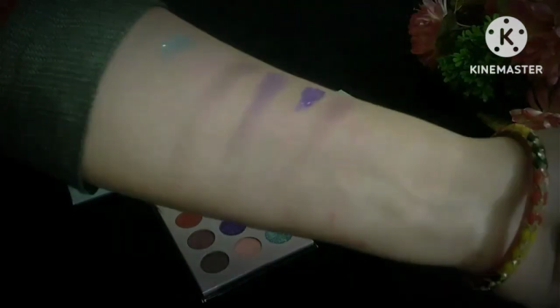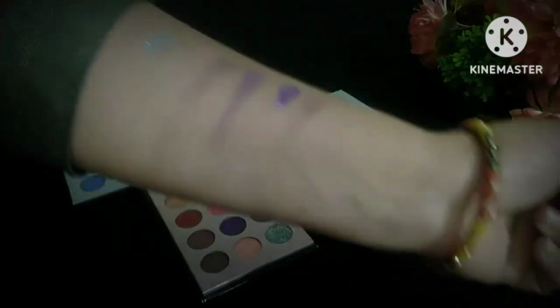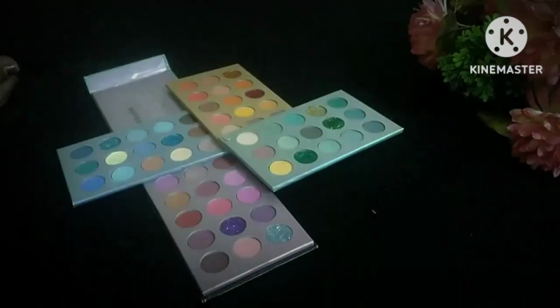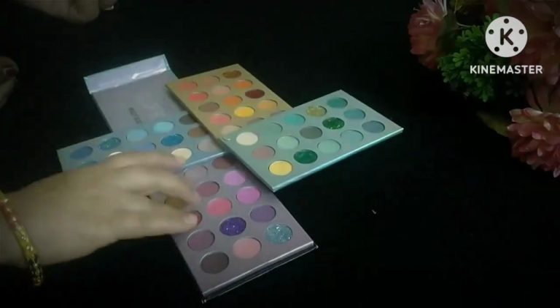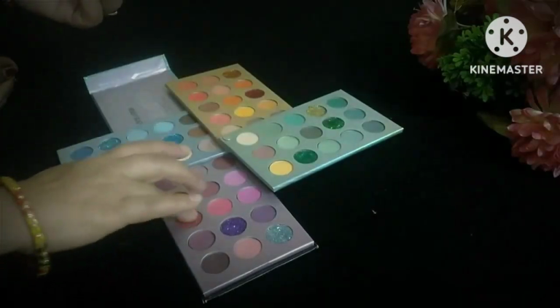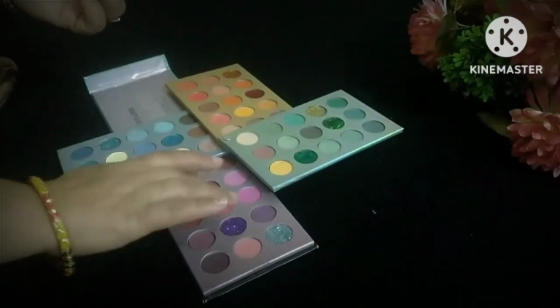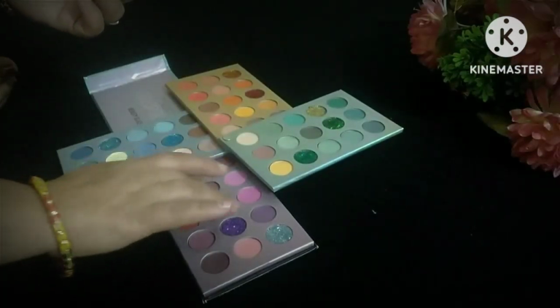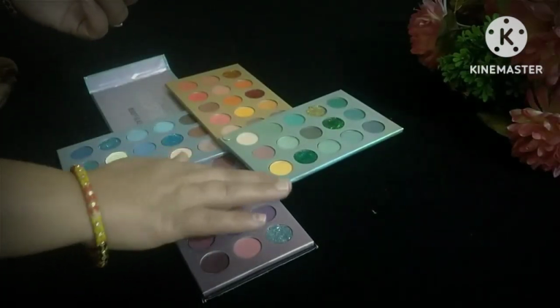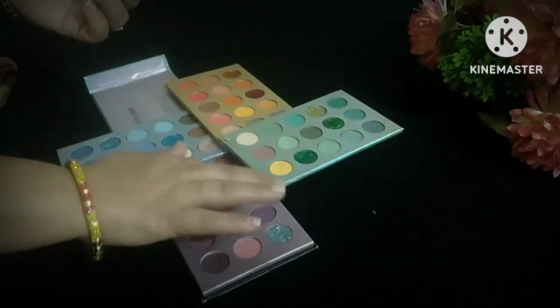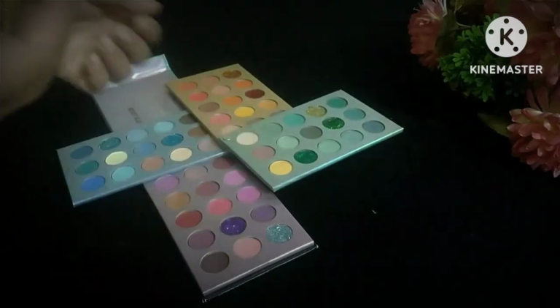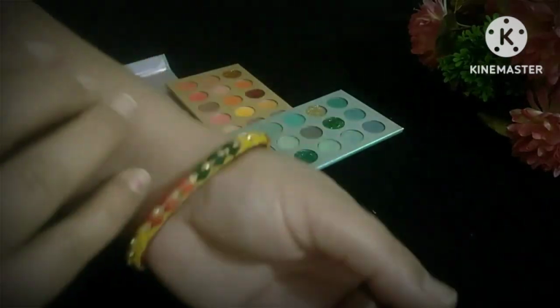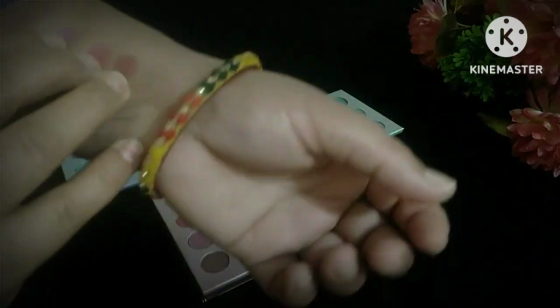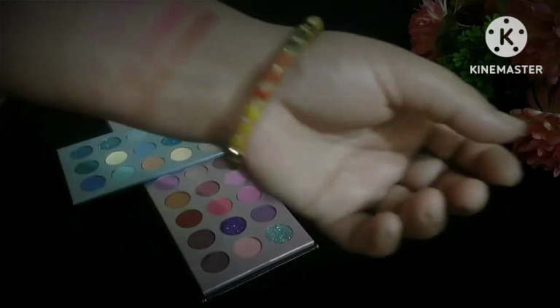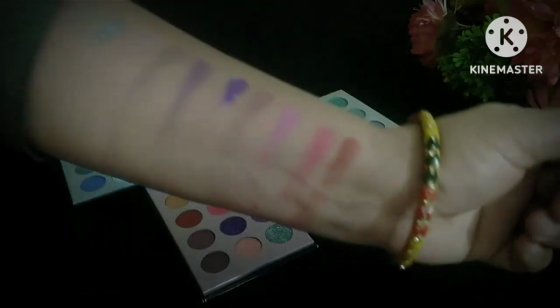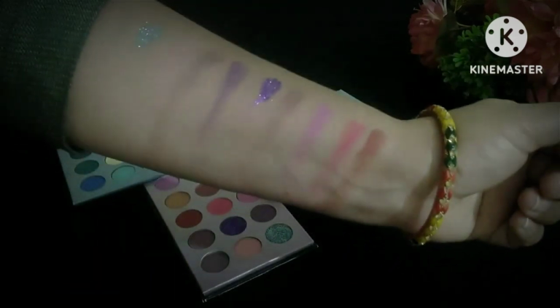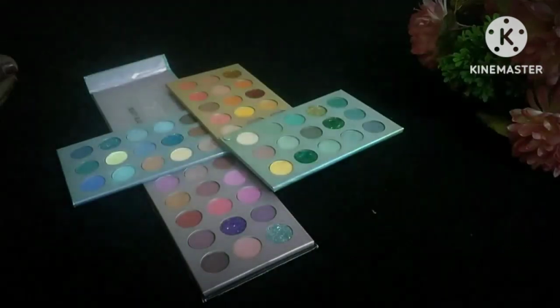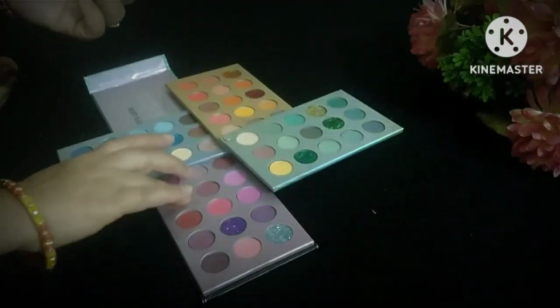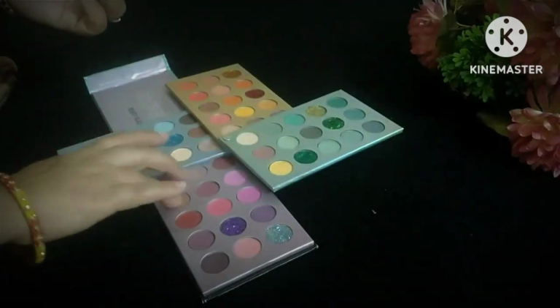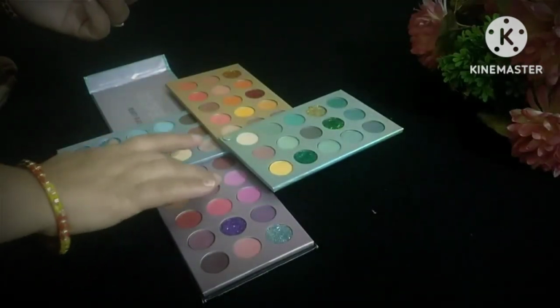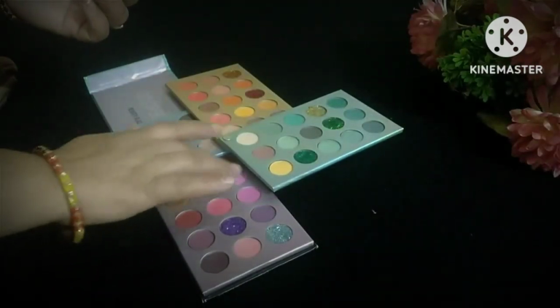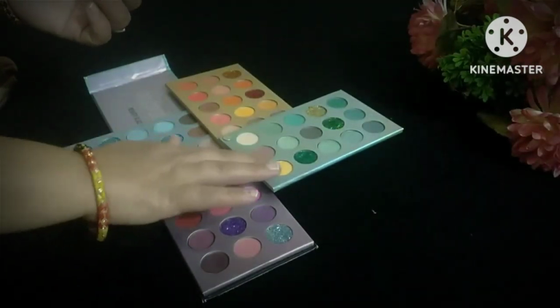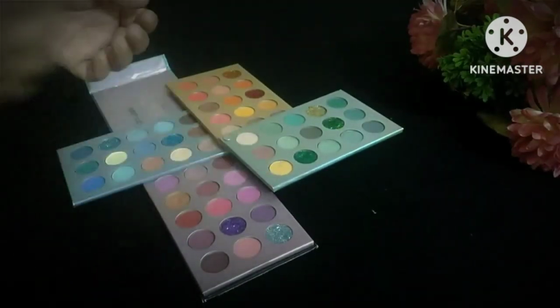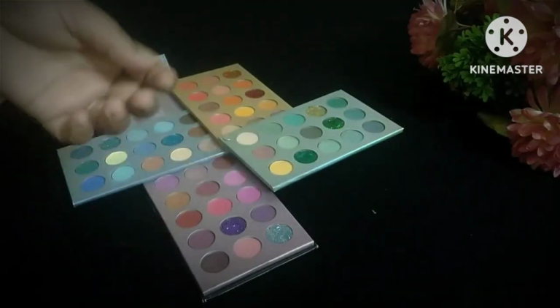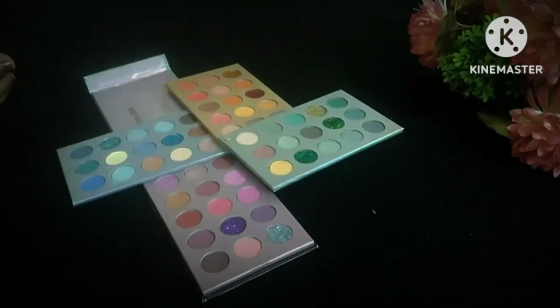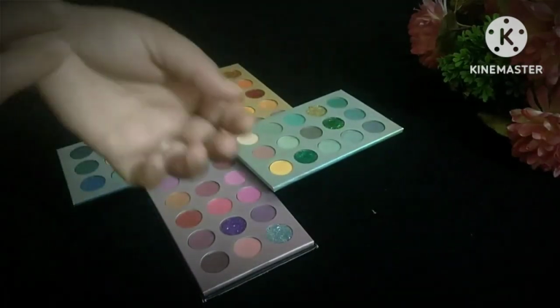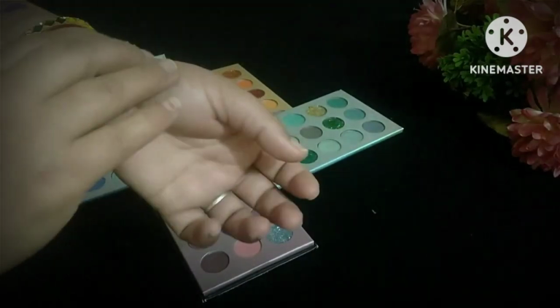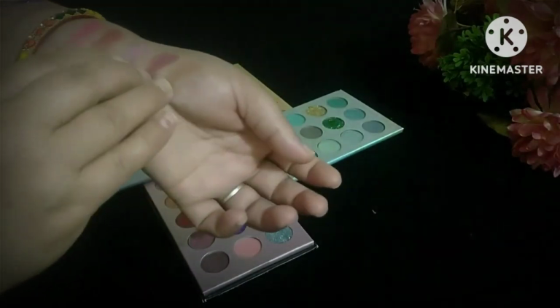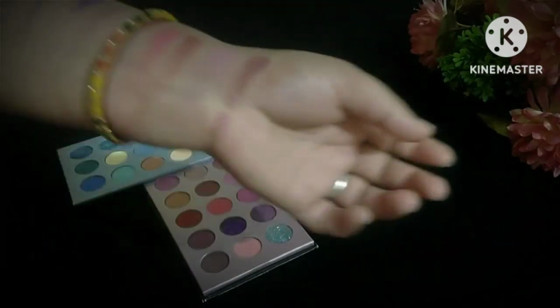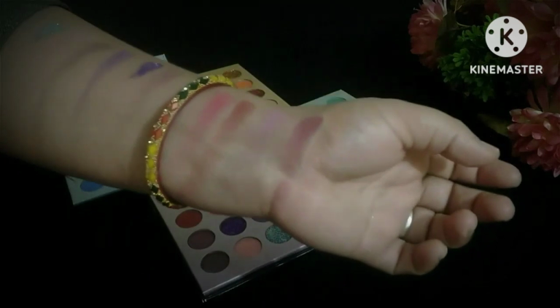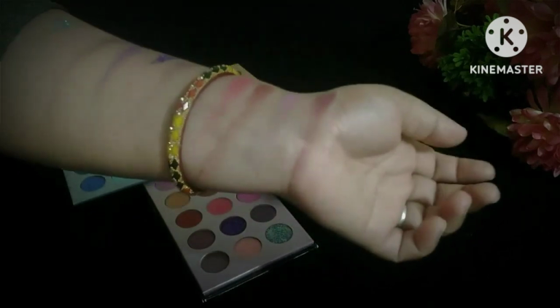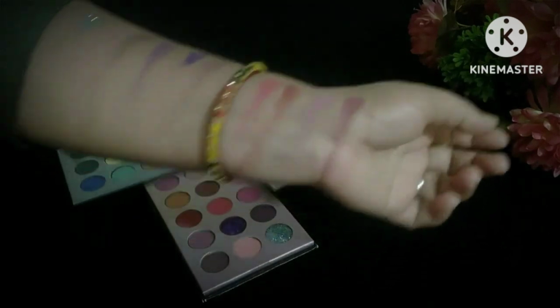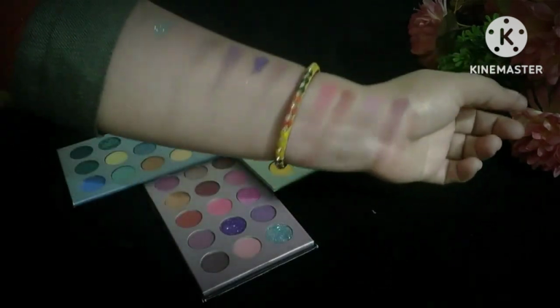This is a dupe — this is a Beauty Glaze dupe. The original eyeshadow palette costs around 3,000 to 4,000 rupees.